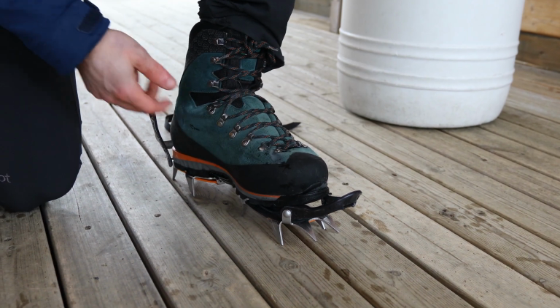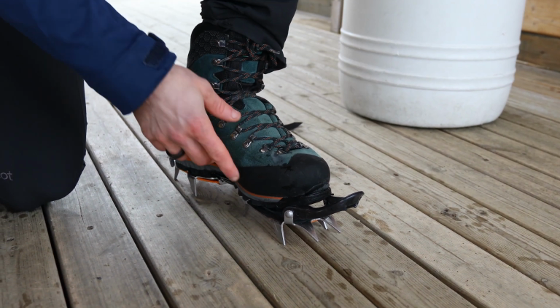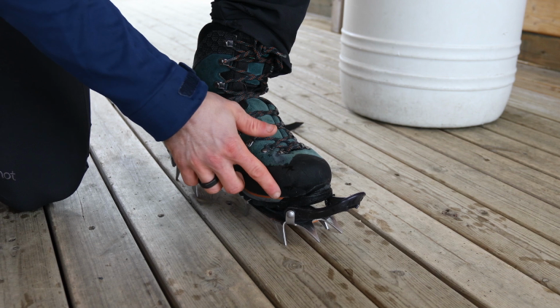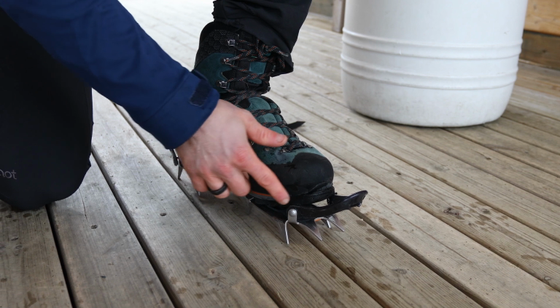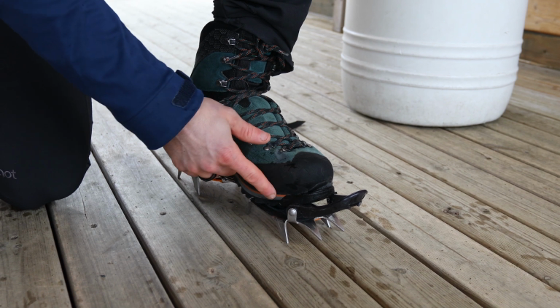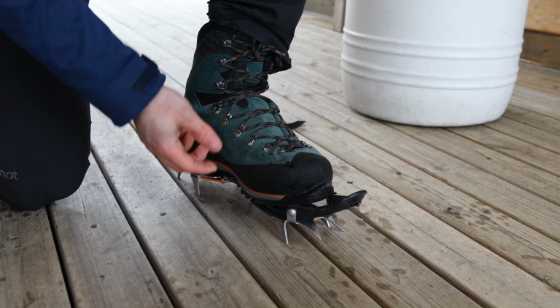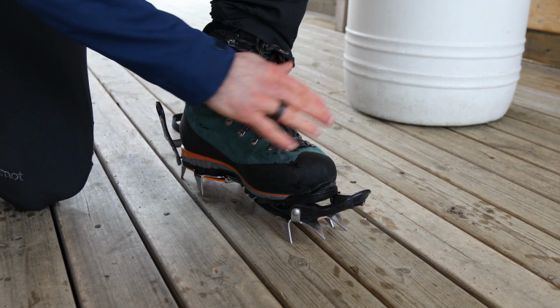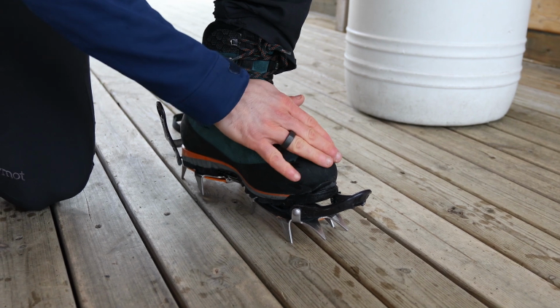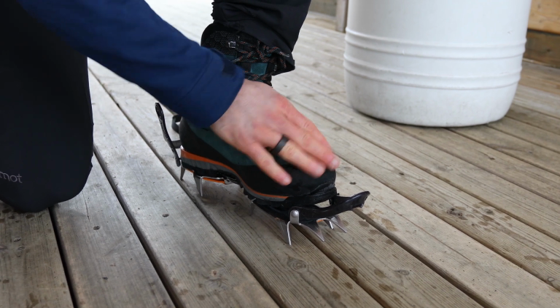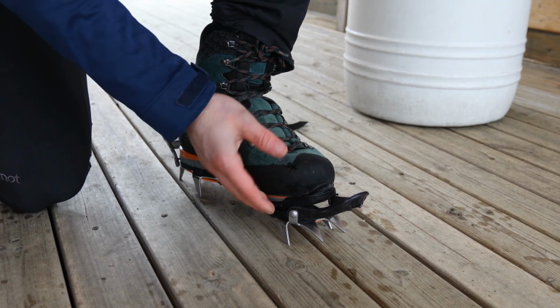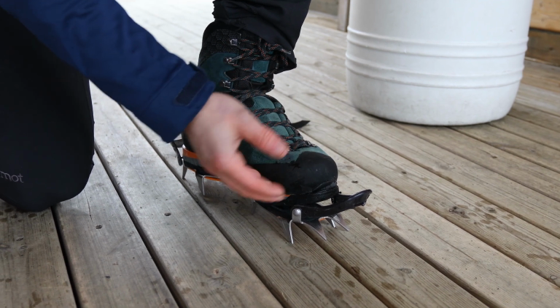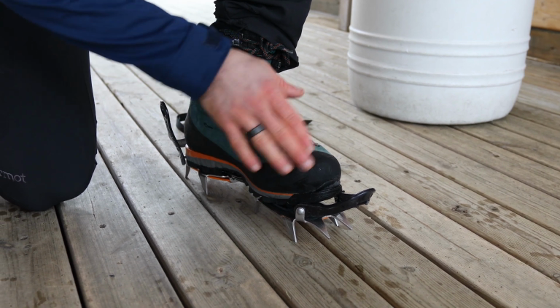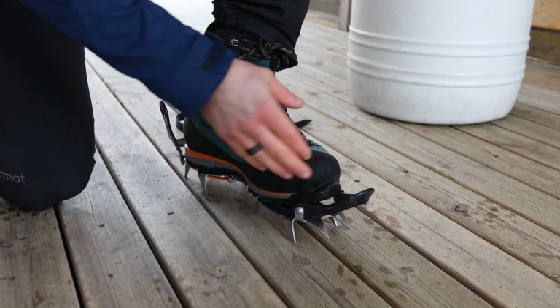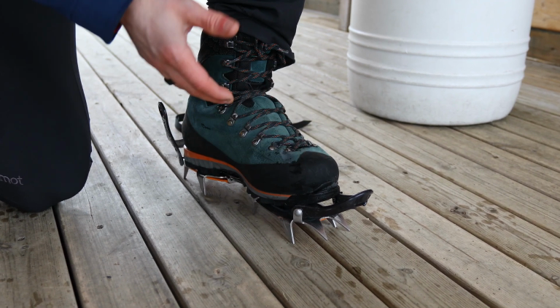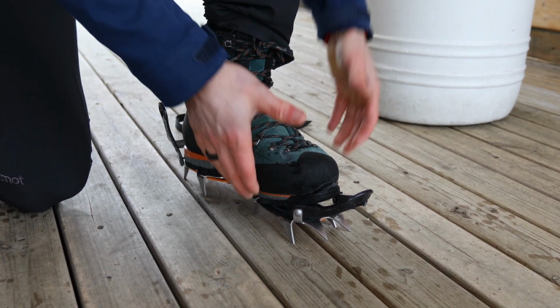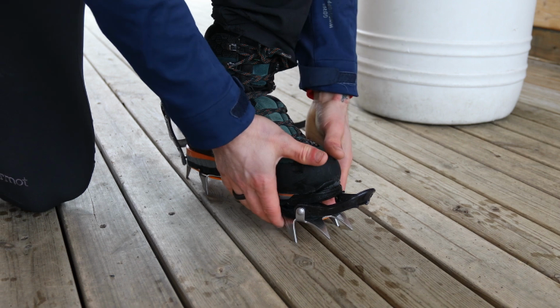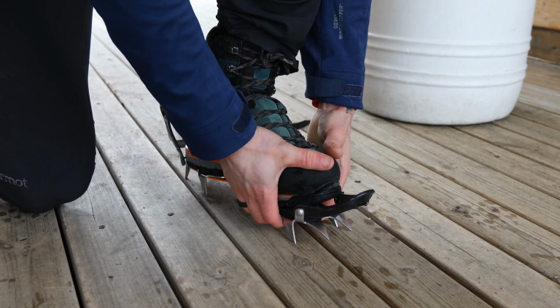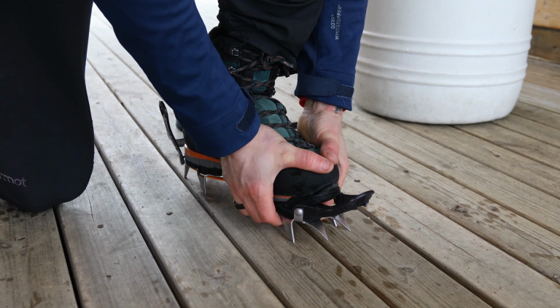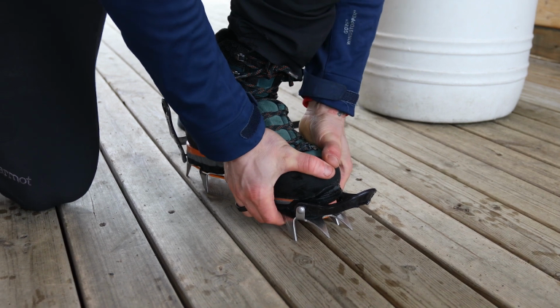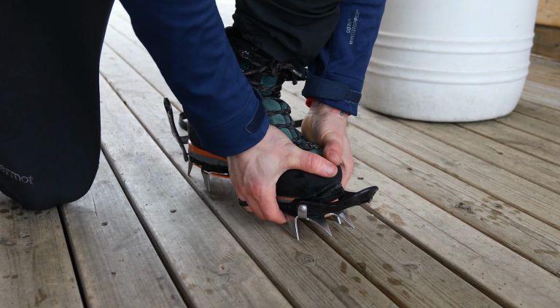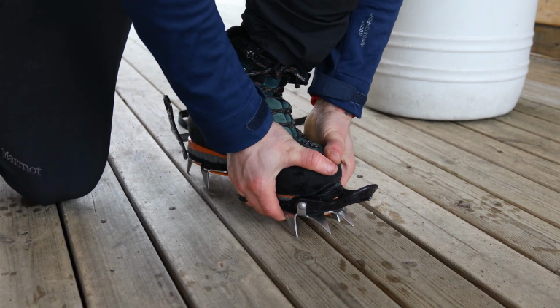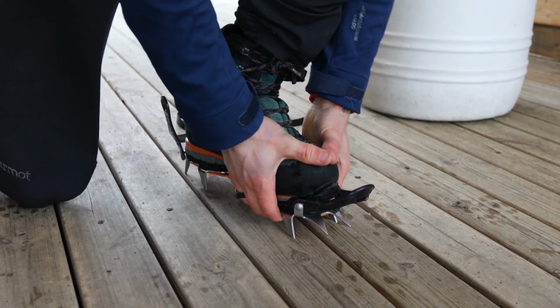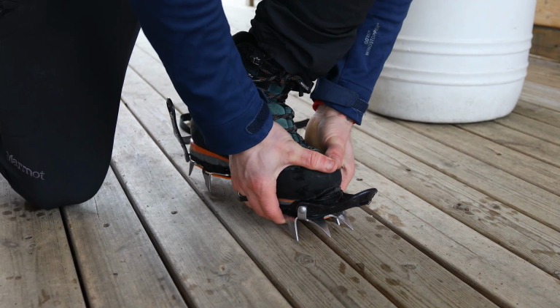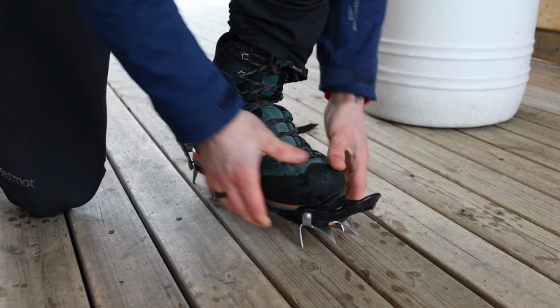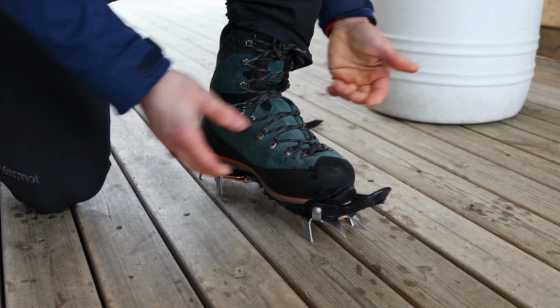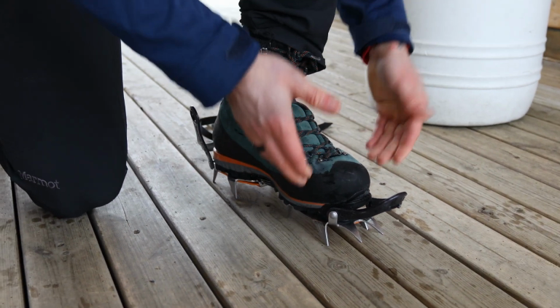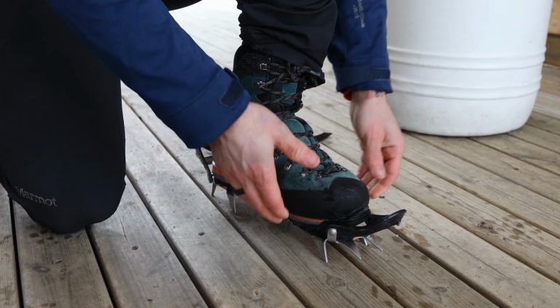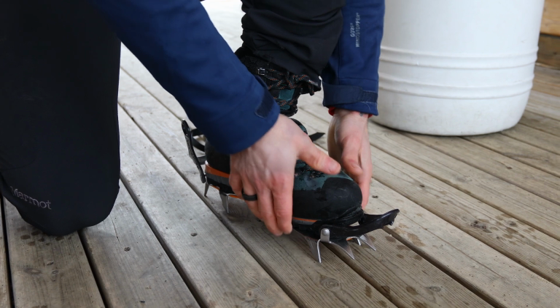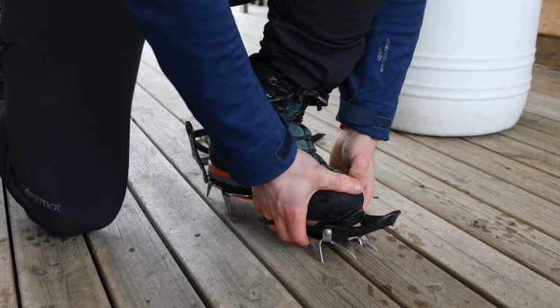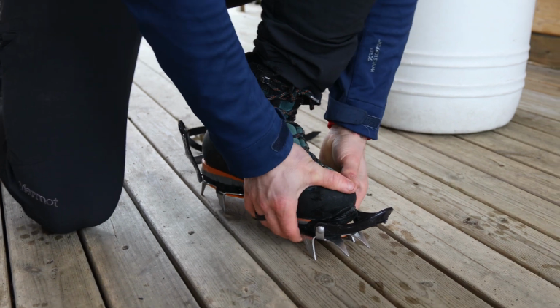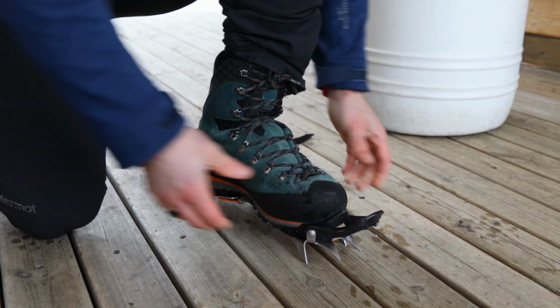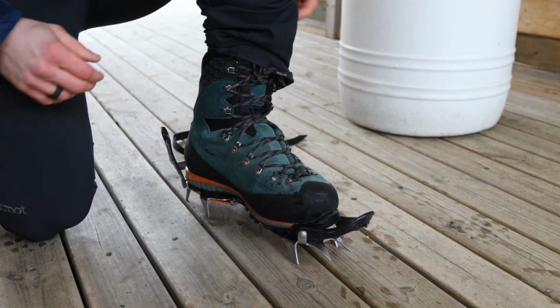If you end up with the boot or shoe not fully inside, we can actually apply pressure with our hands, making sure we have a snug fitting to the crampon.